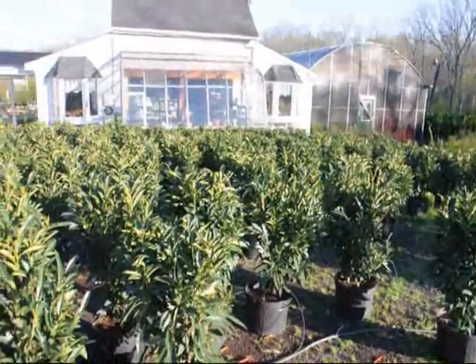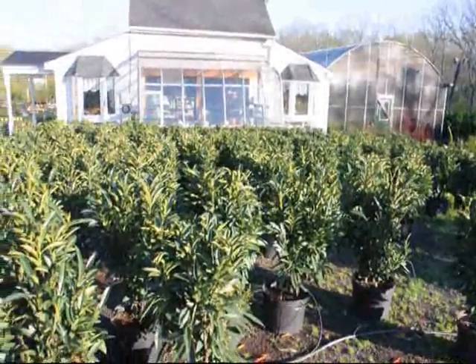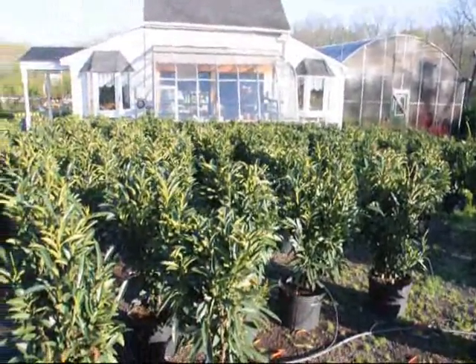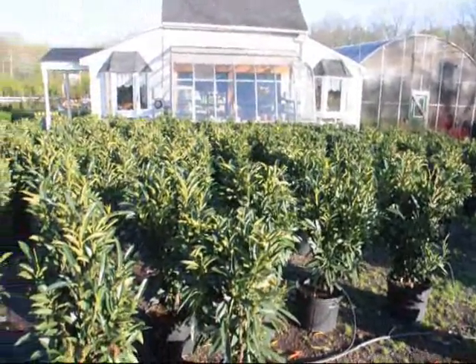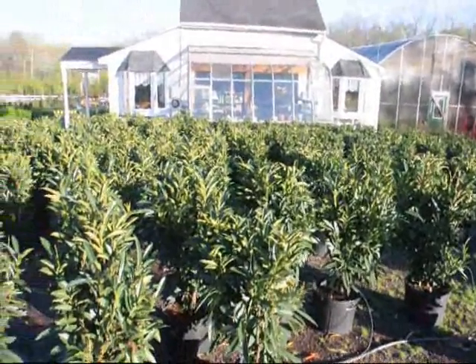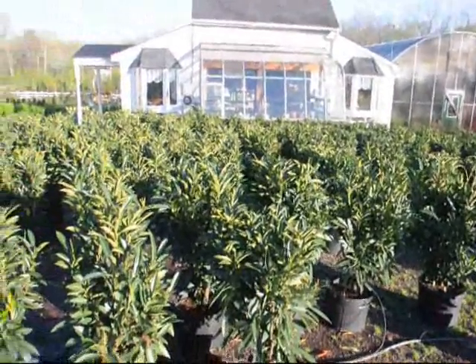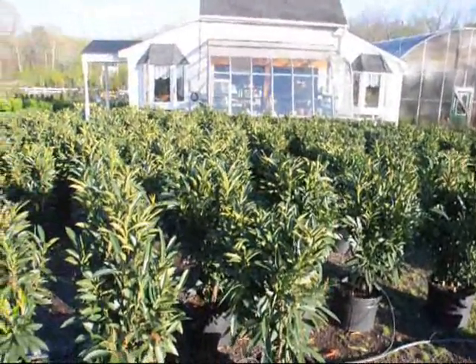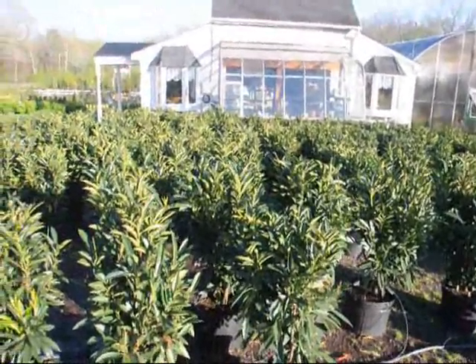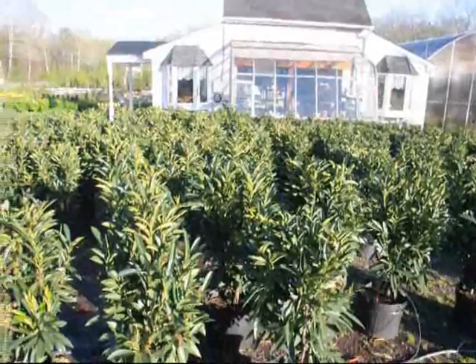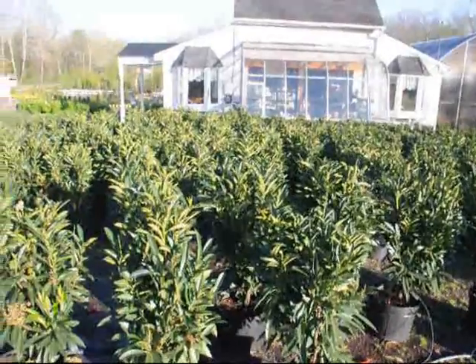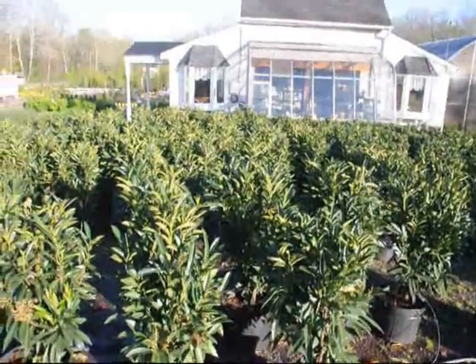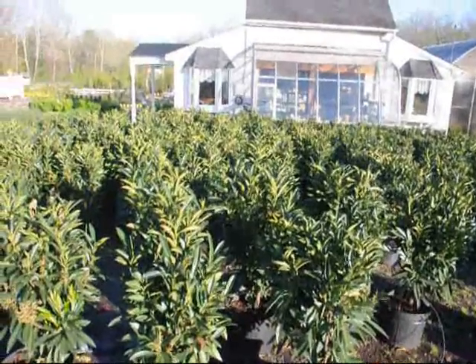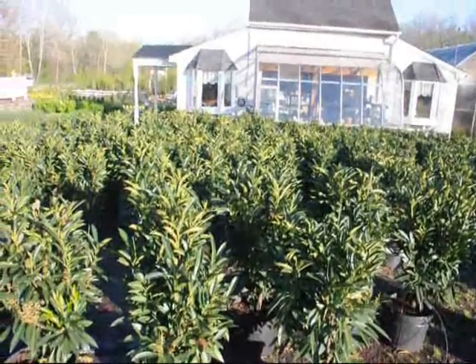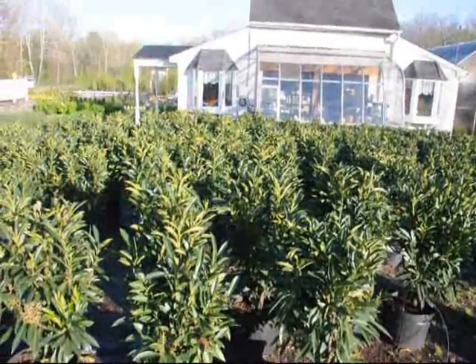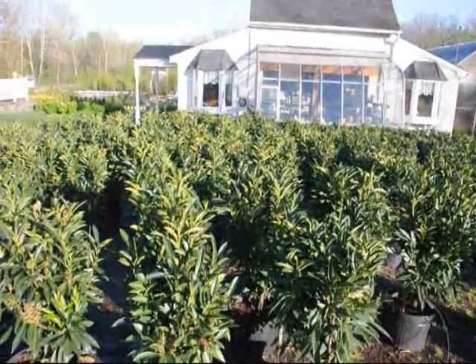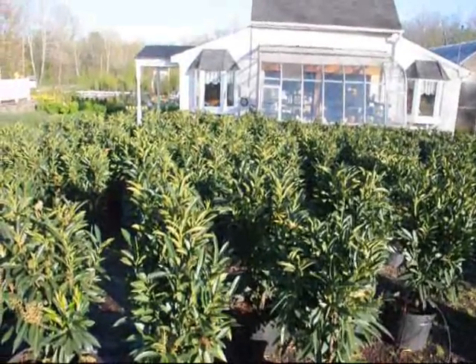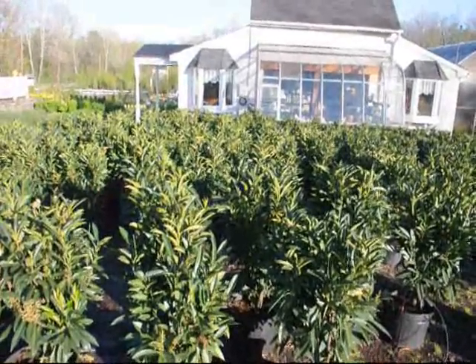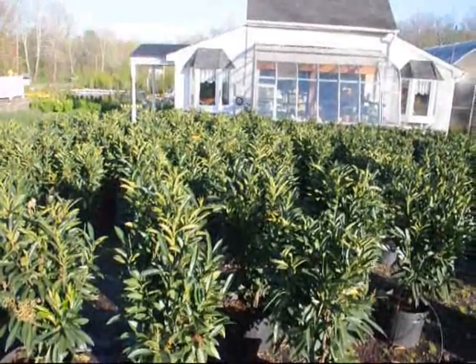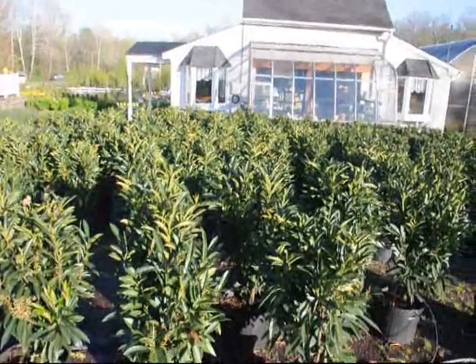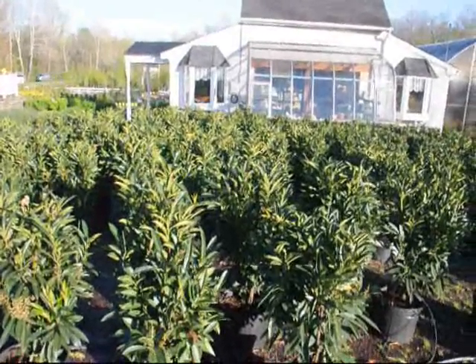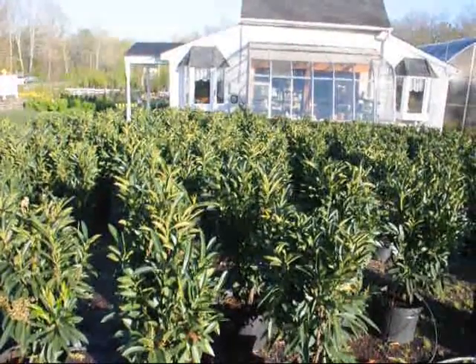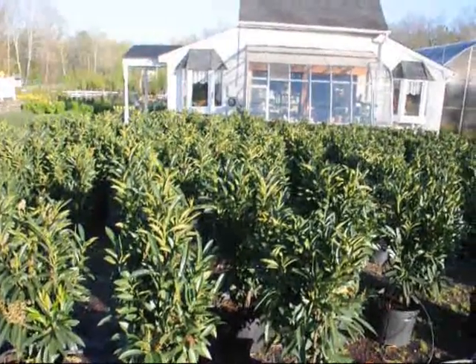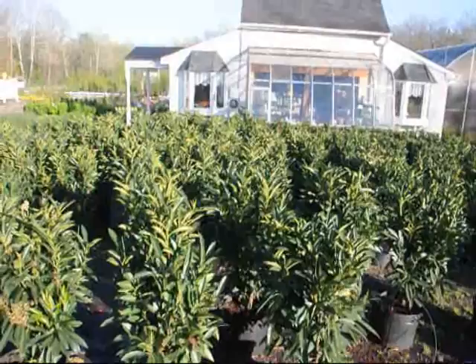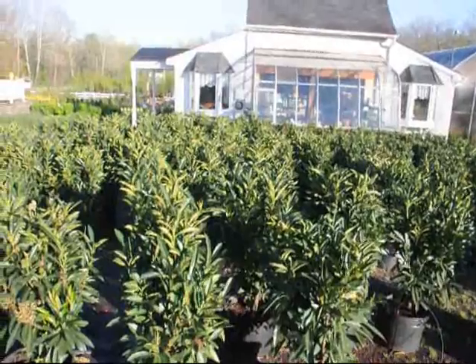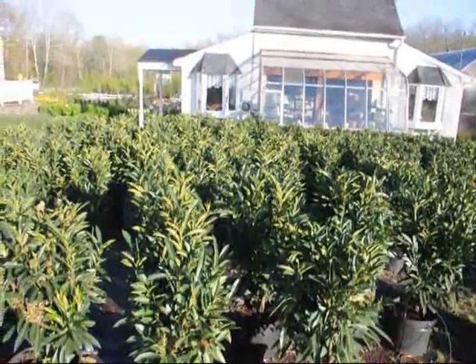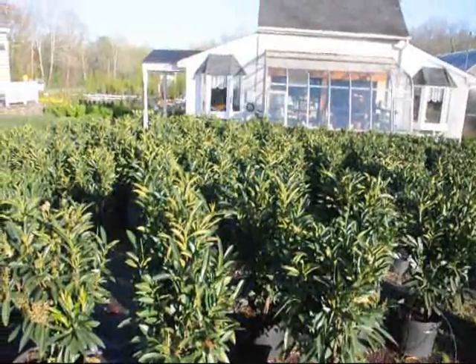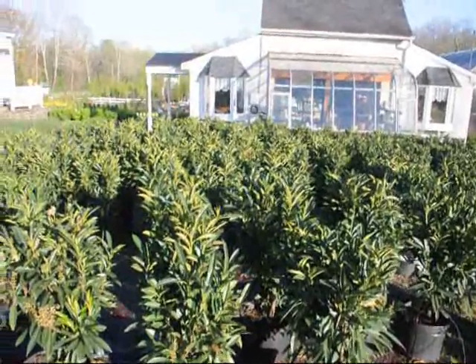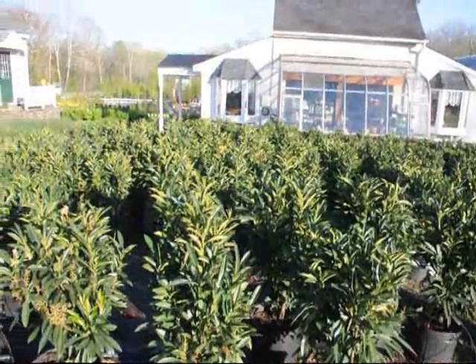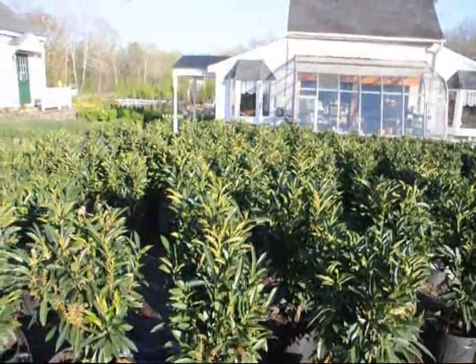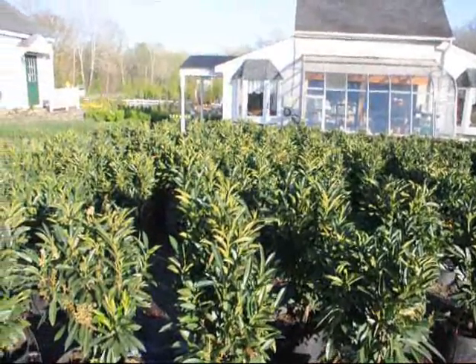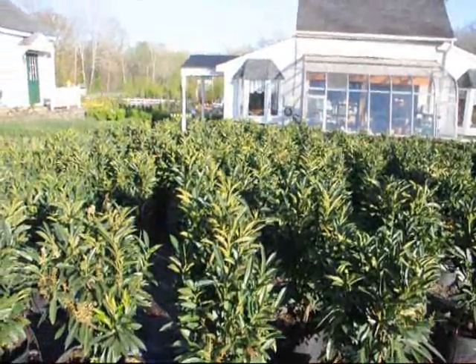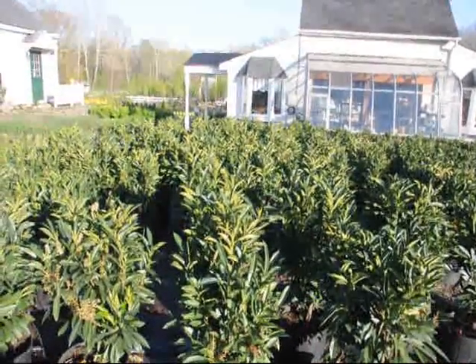They are planted about every 3 feet. They will grow to about 8 to 10 feet high and make a nice screen hedge or border.